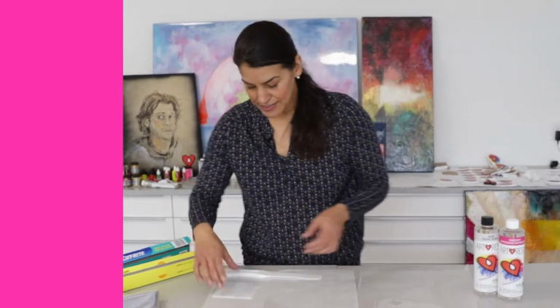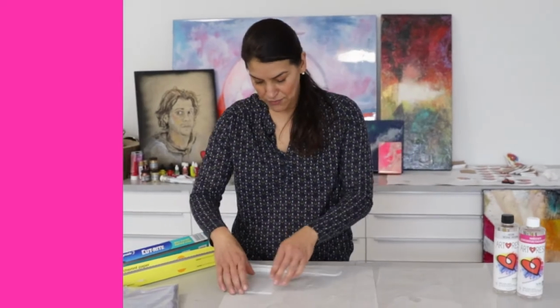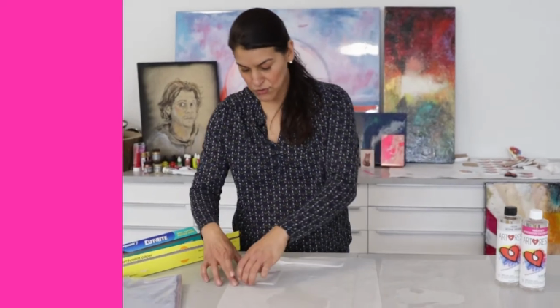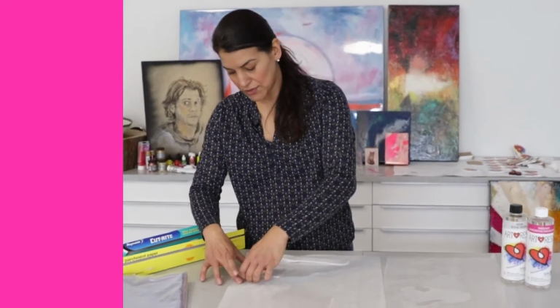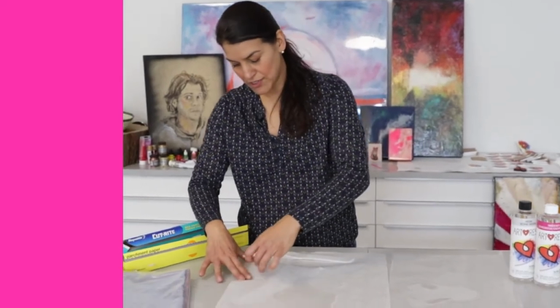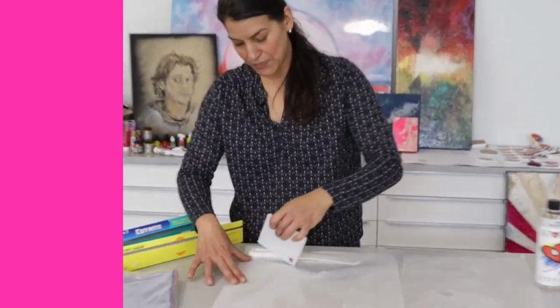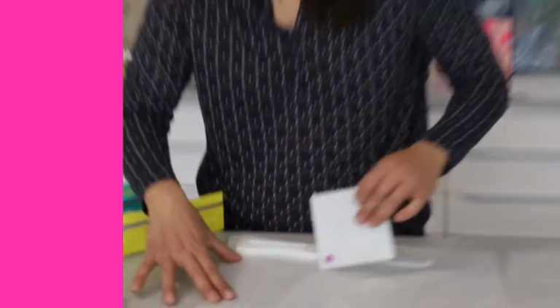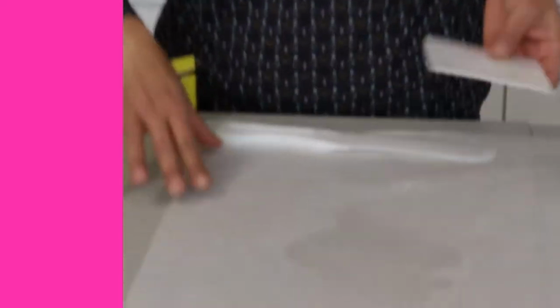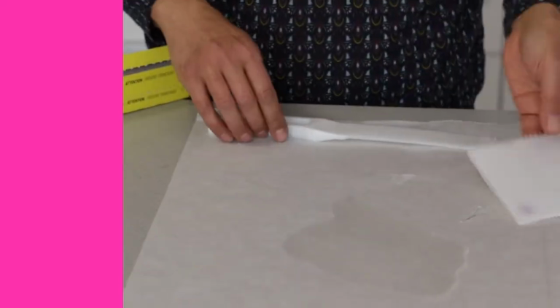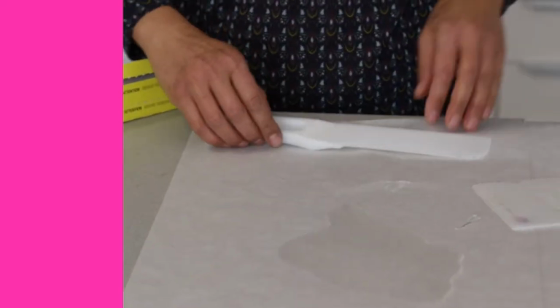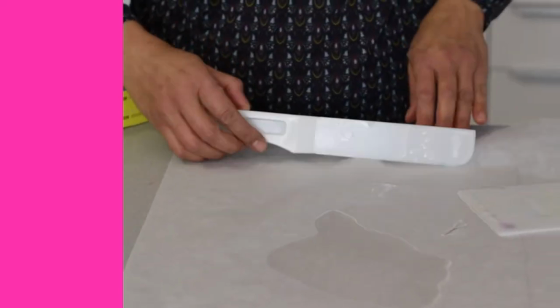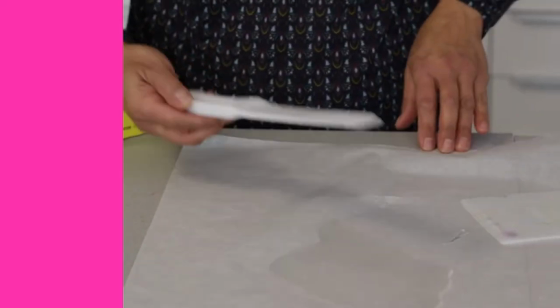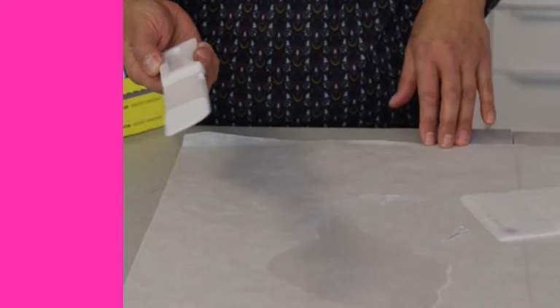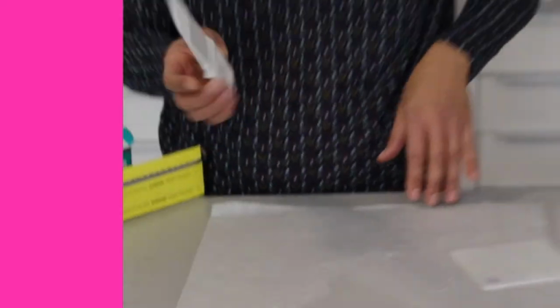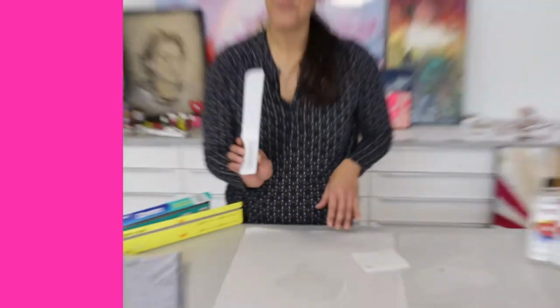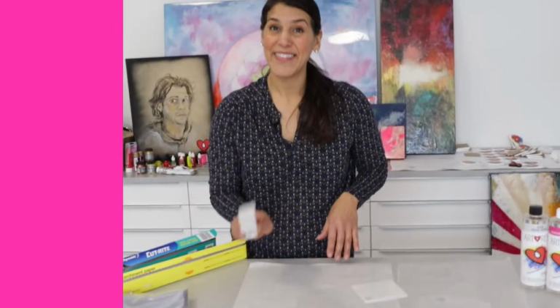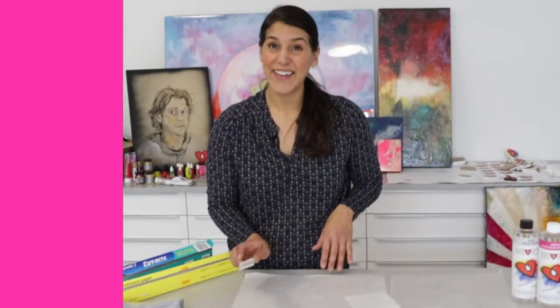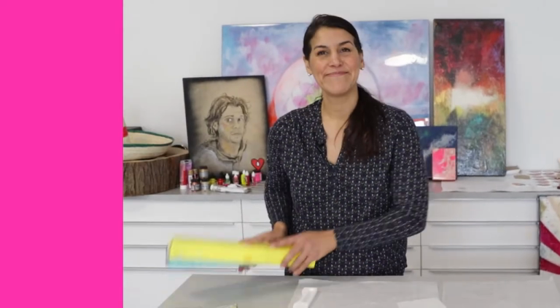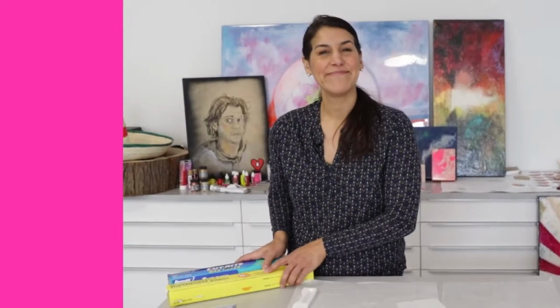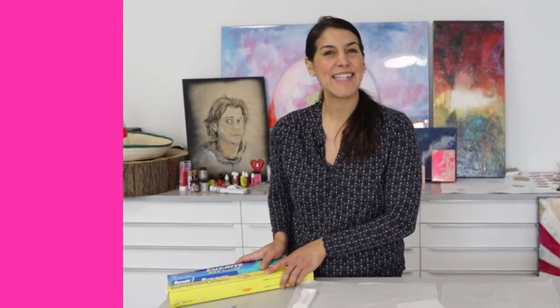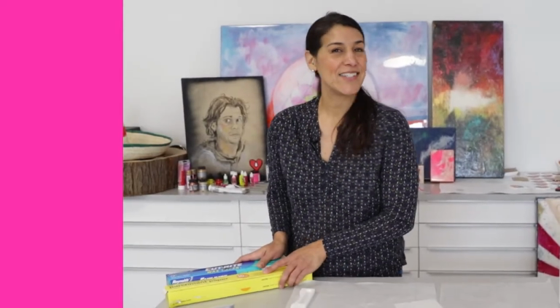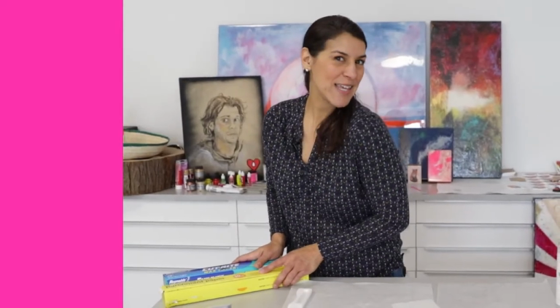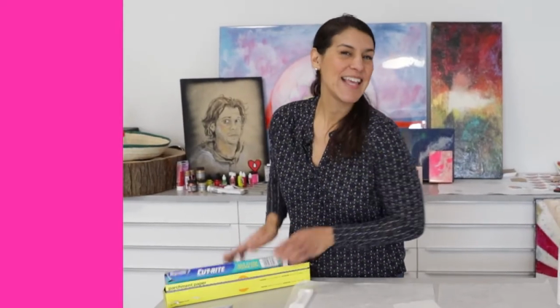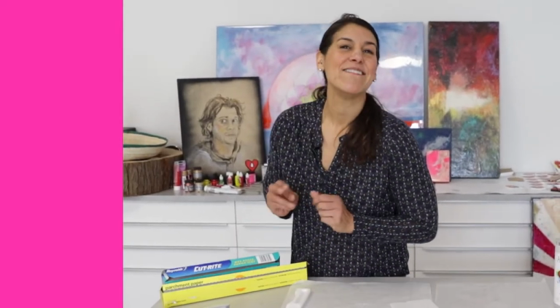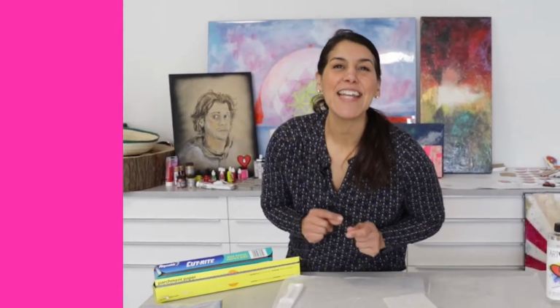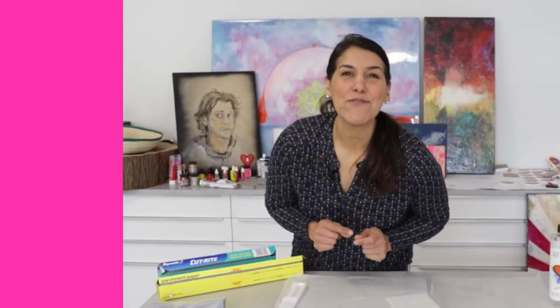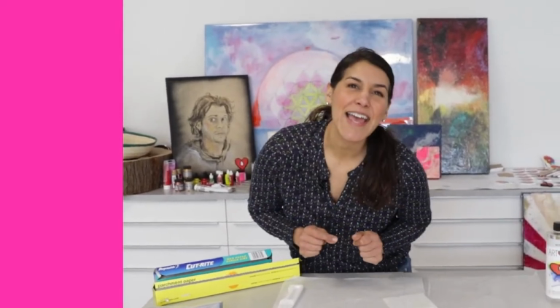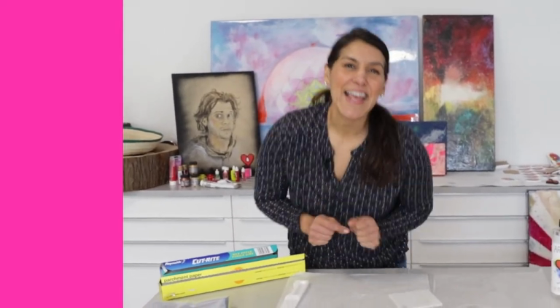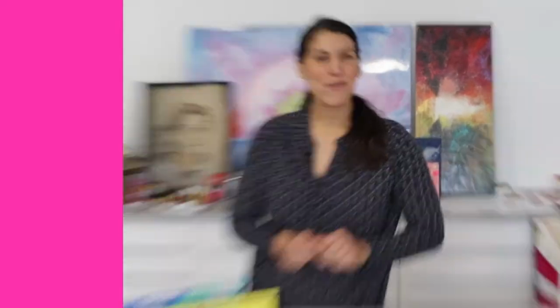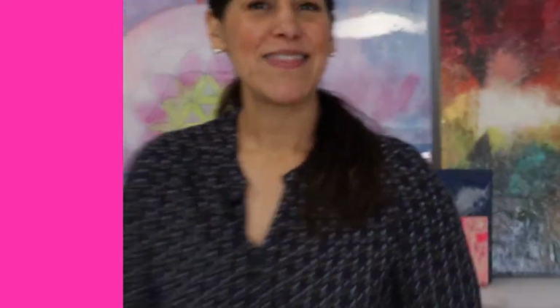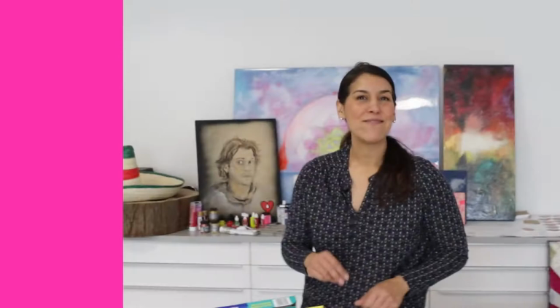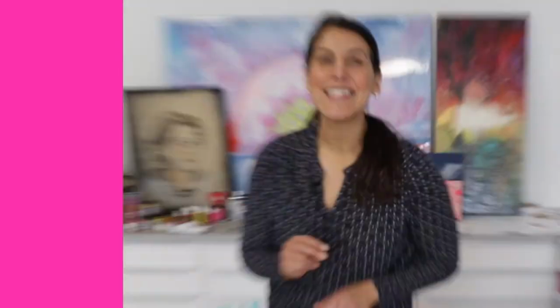Same thing with your tools — just lay them here to dry, peels right off. That's it, until next week. Video Friday with resin.